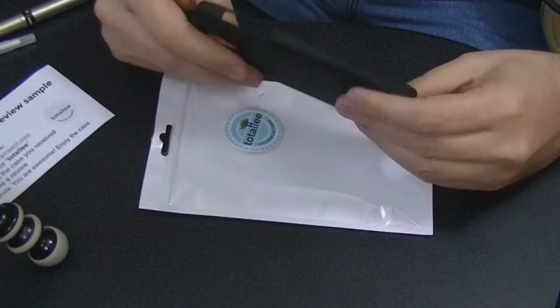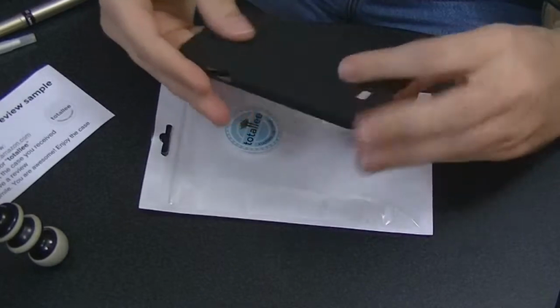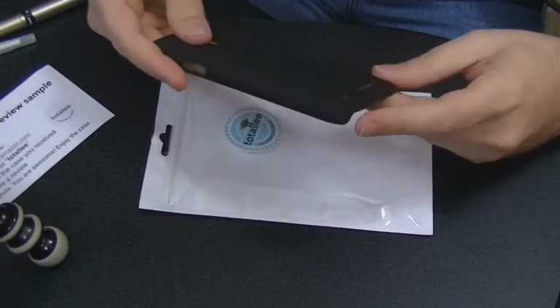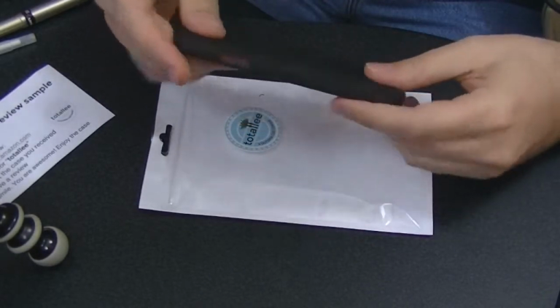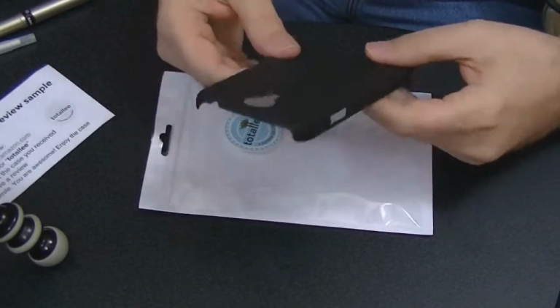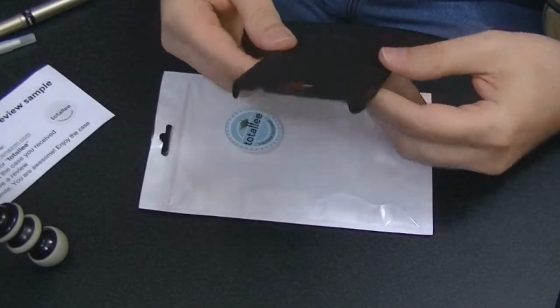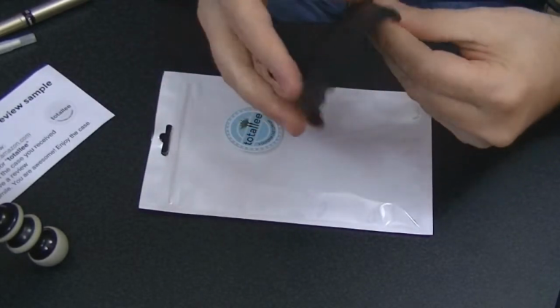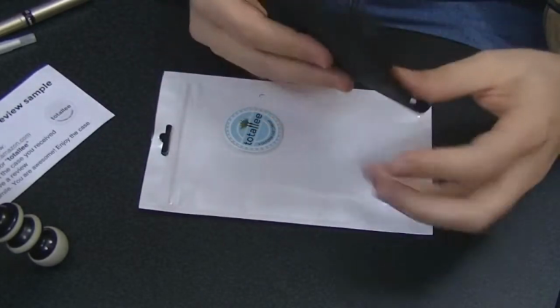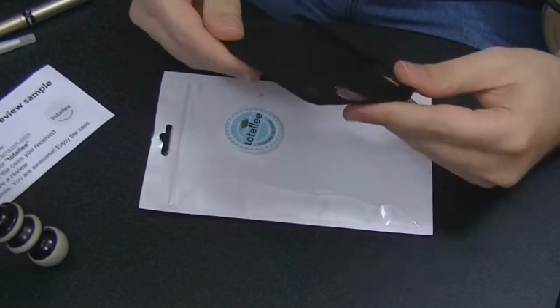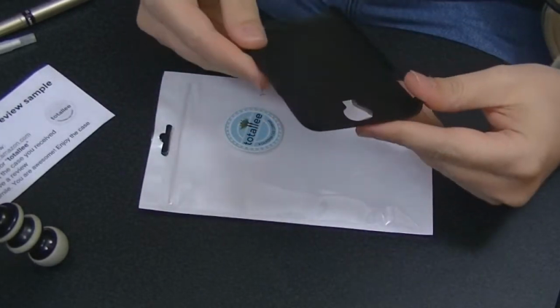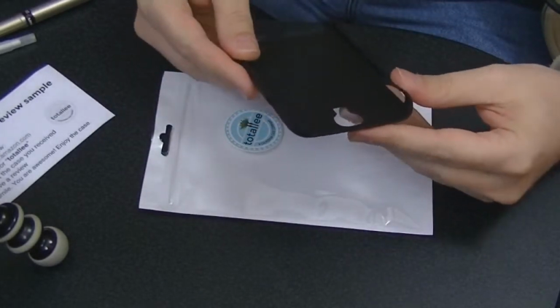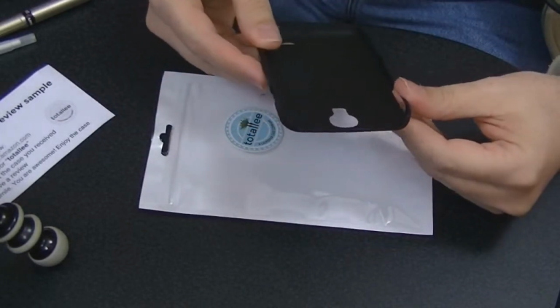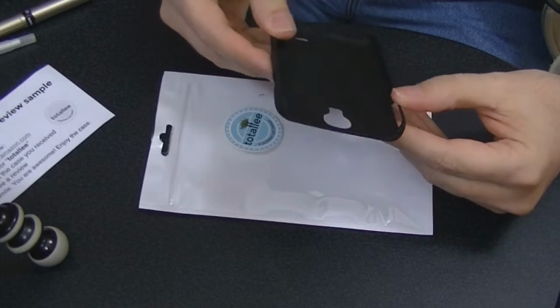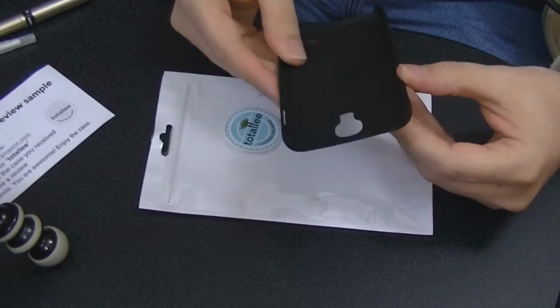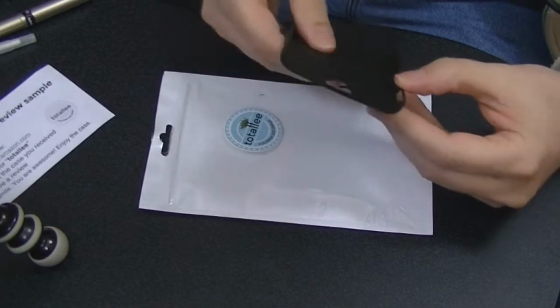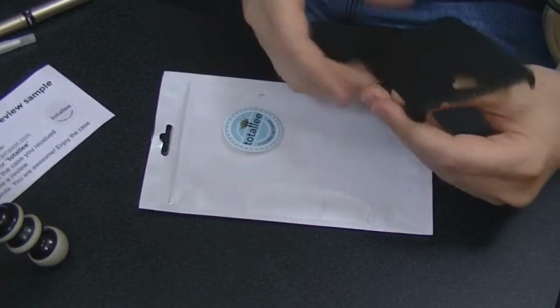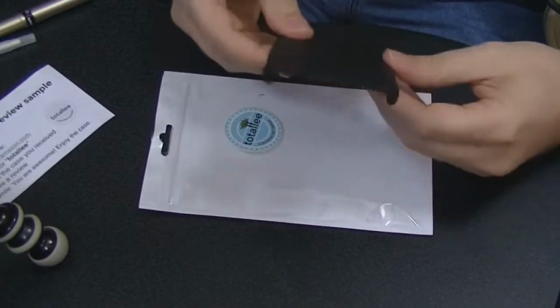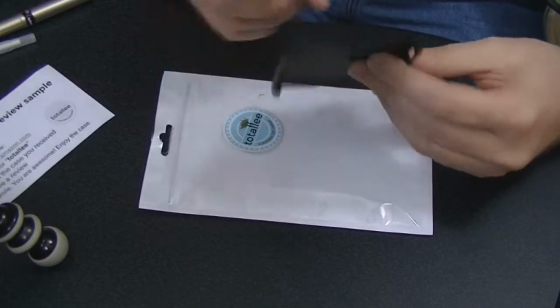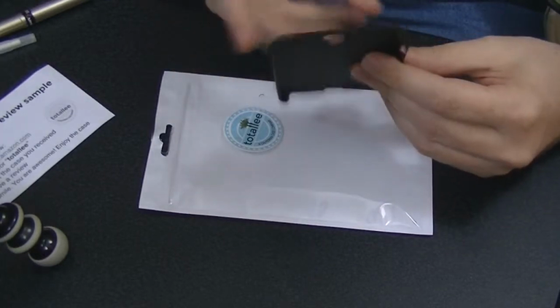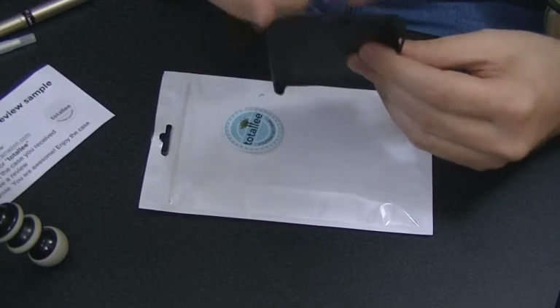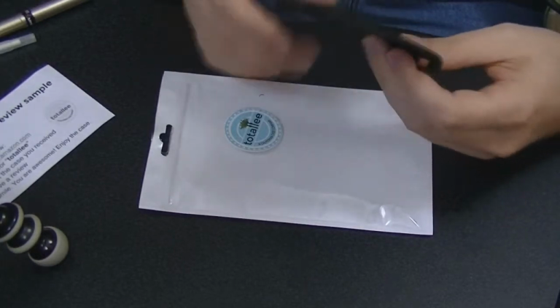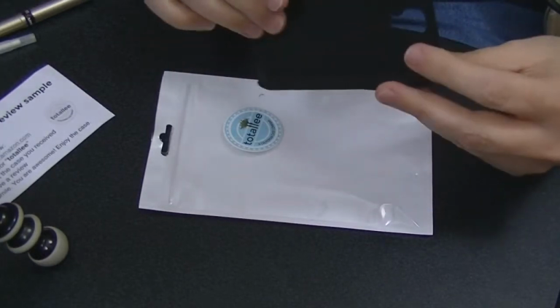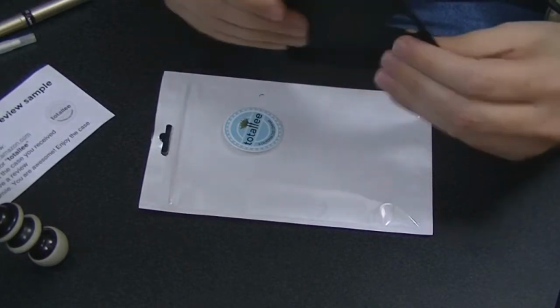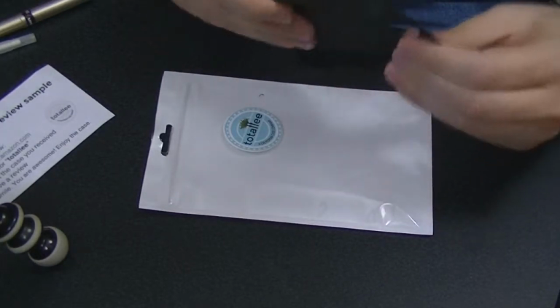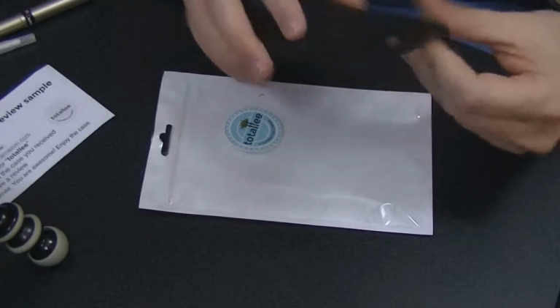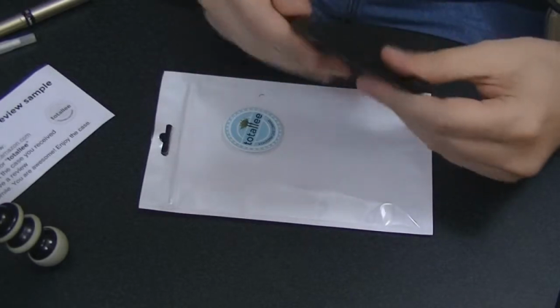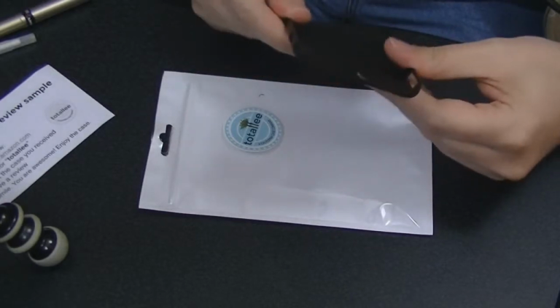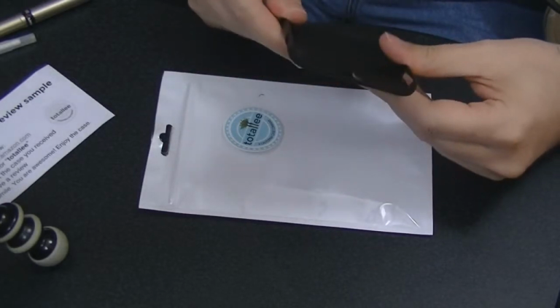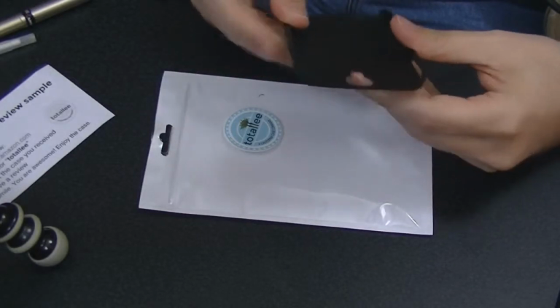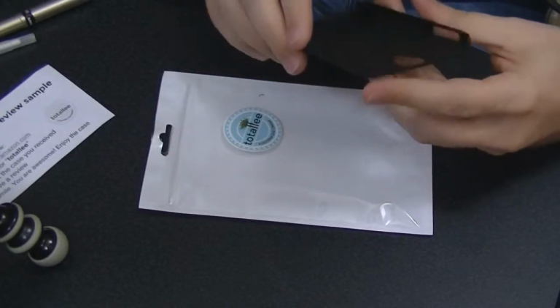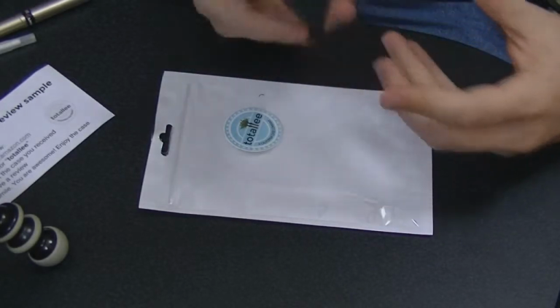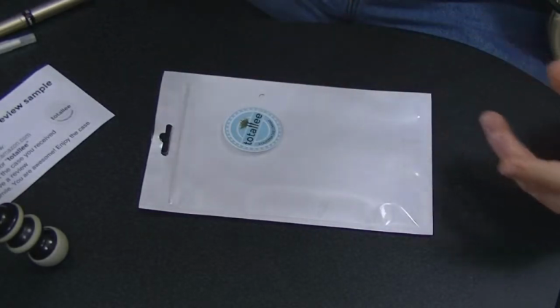The case is very lightweight, very thin. I'm not entirely sure what type of plastic it's made out of, or how durable it is, but let's see how it fits on my phone.